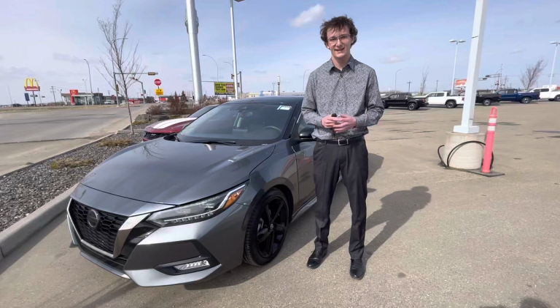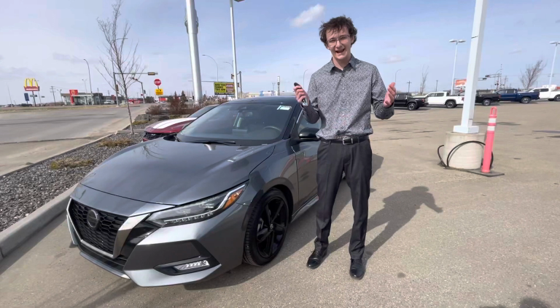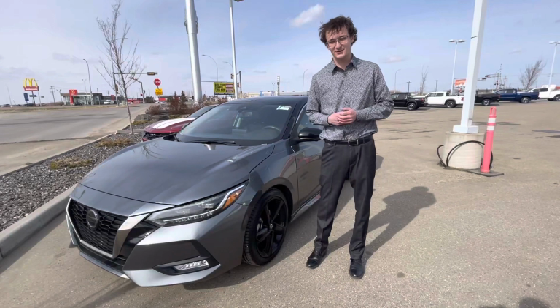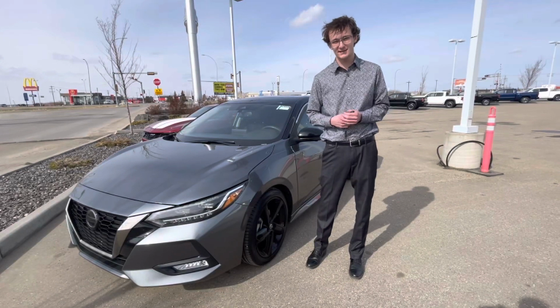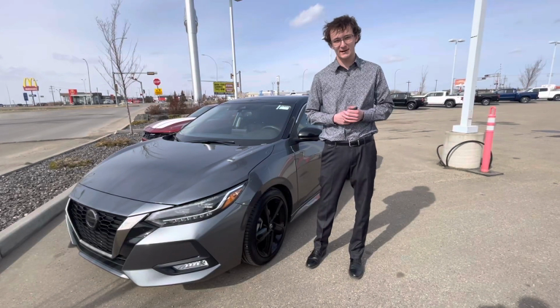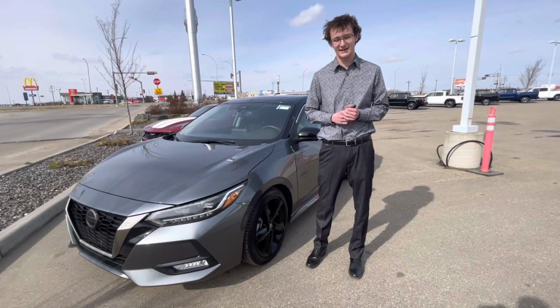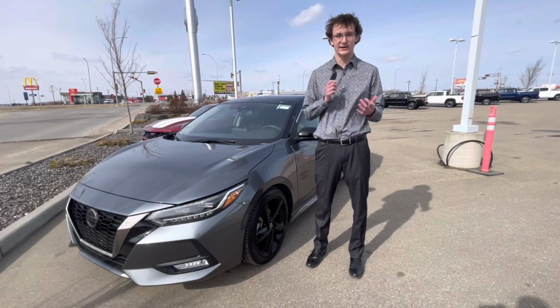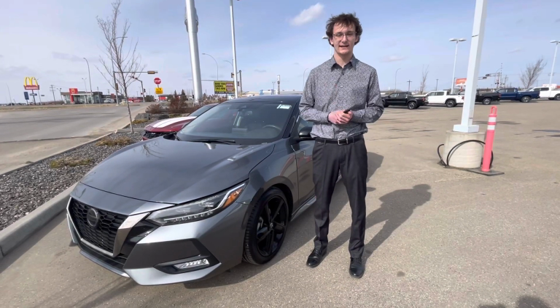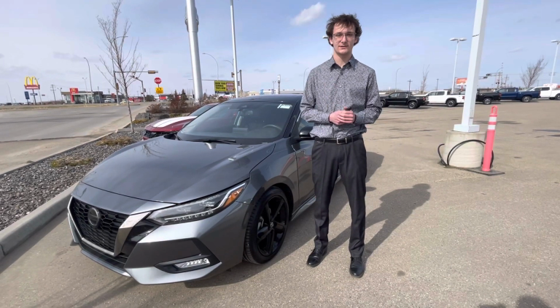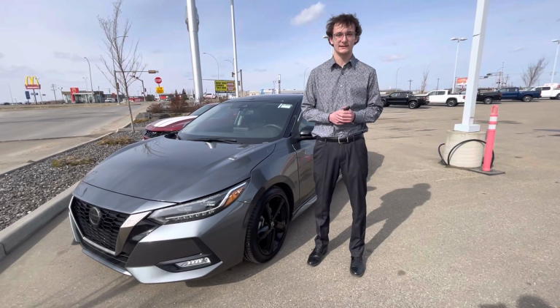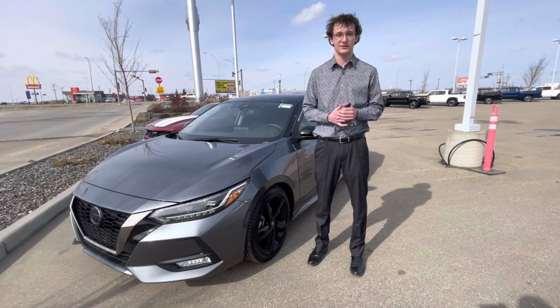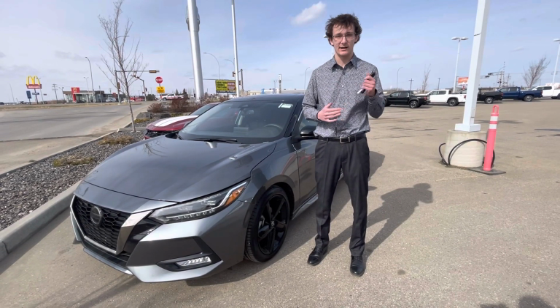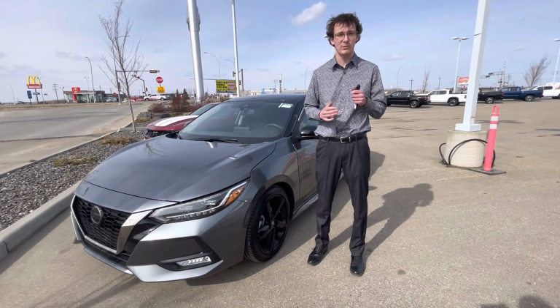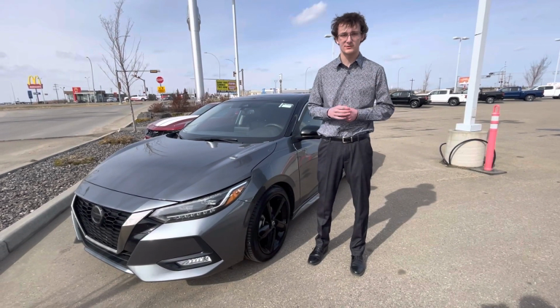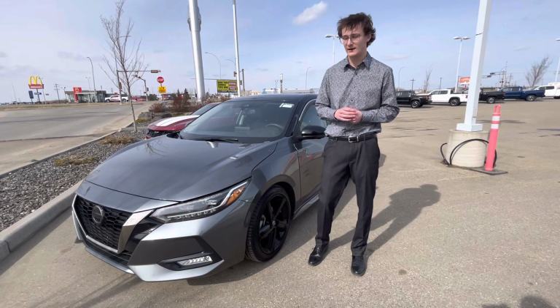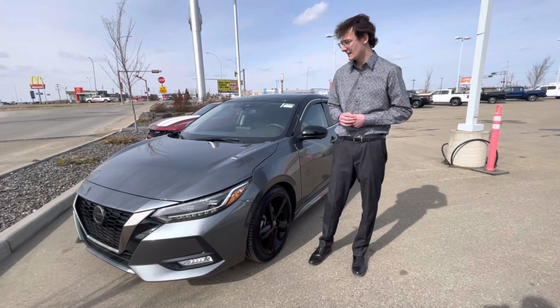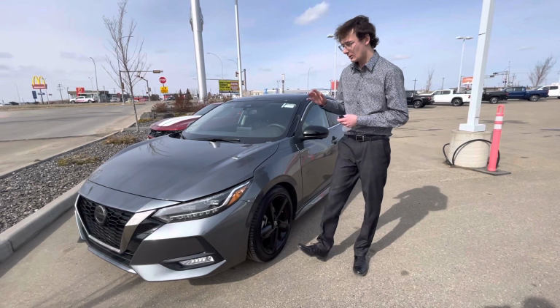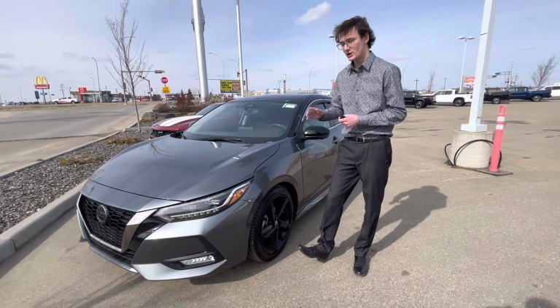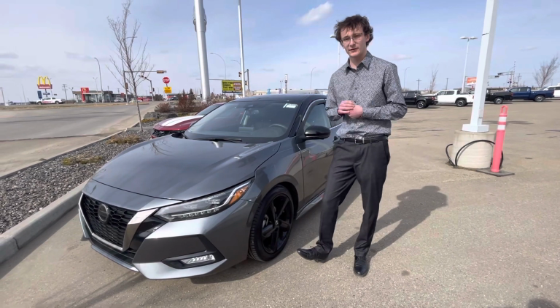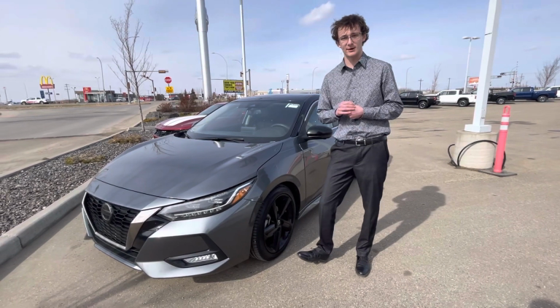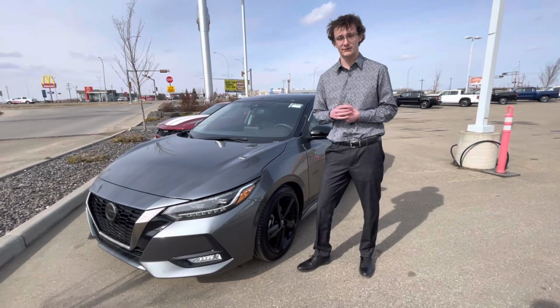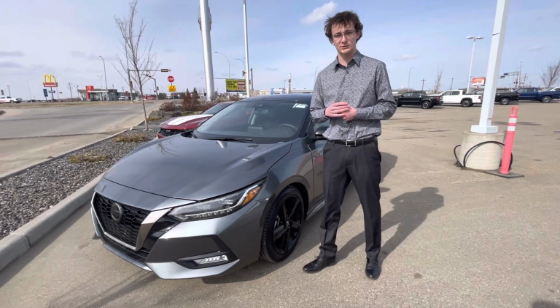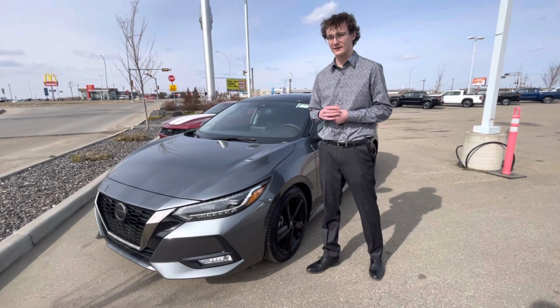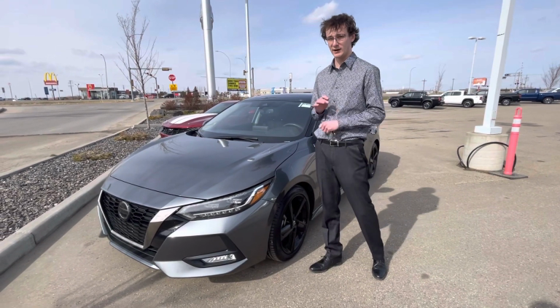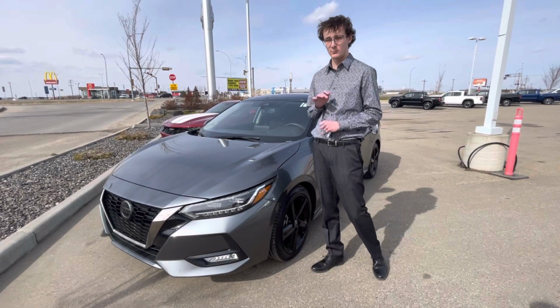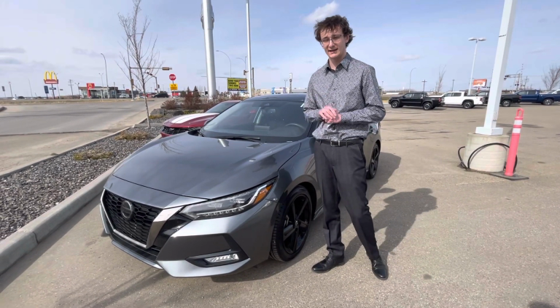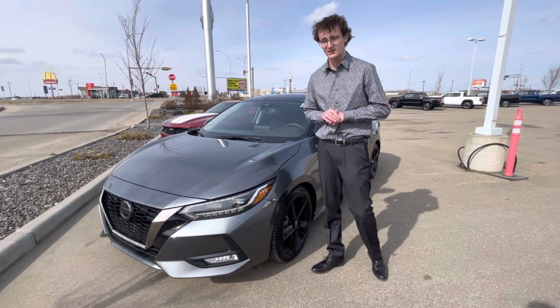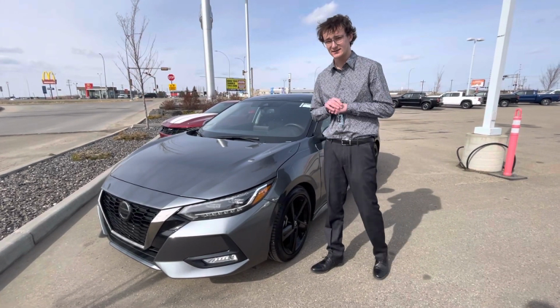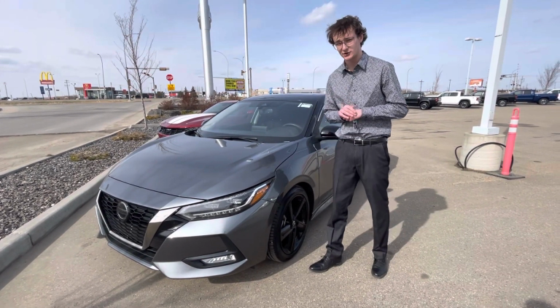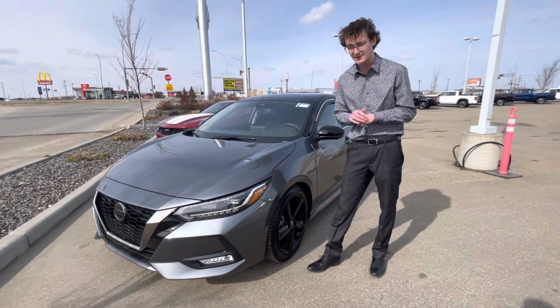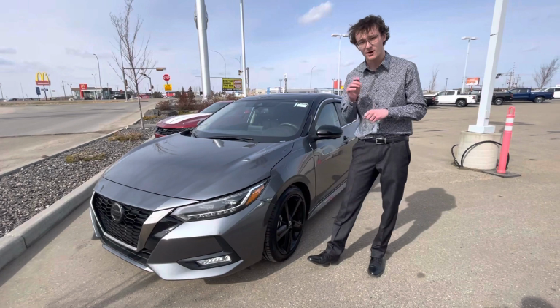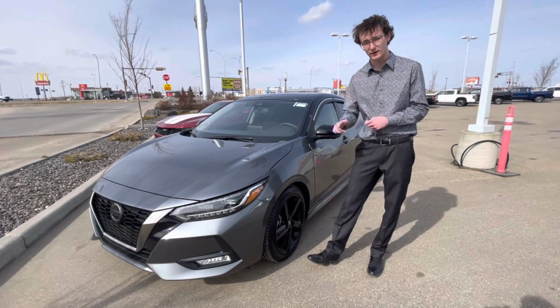Hey there, it's Carson here from LA Nissan, Canada's highest rated Nissan dealership. I hope all is doing well. Wanted to jump in front of the camera and give you a closer look at the 2021 Nissan Sentra SR Premium.